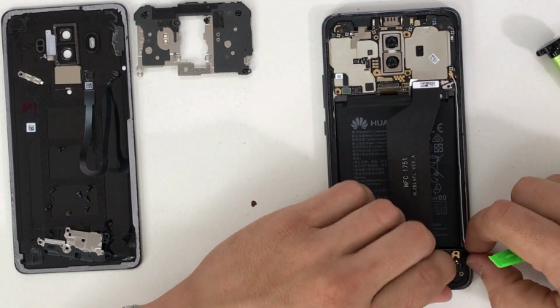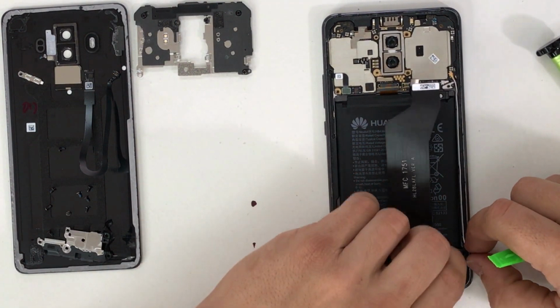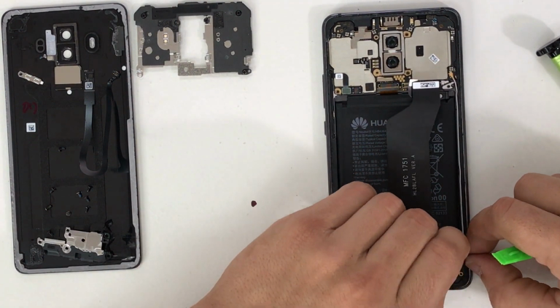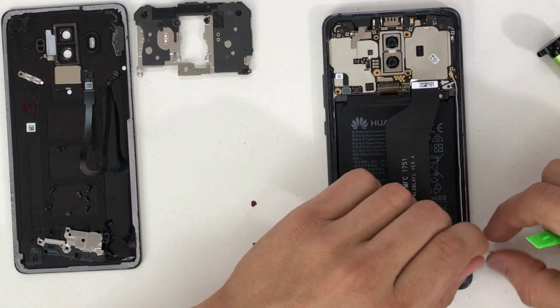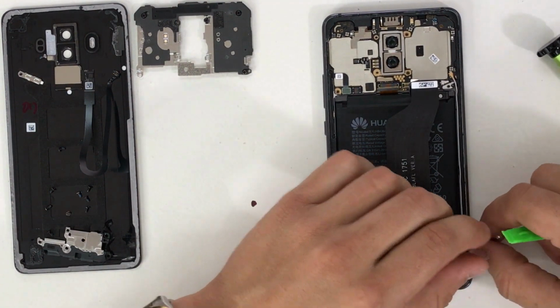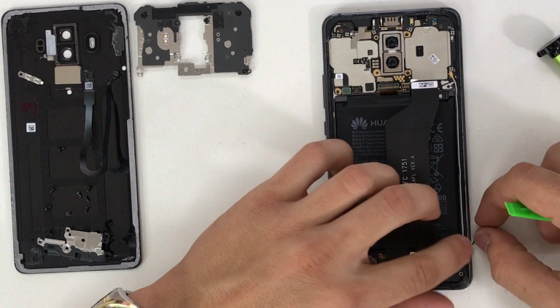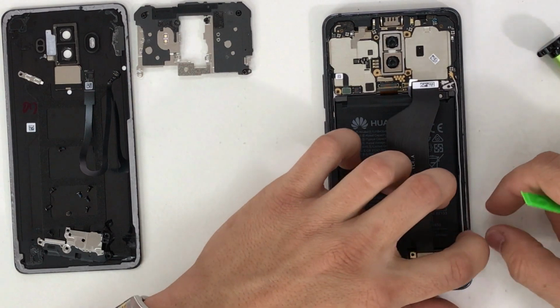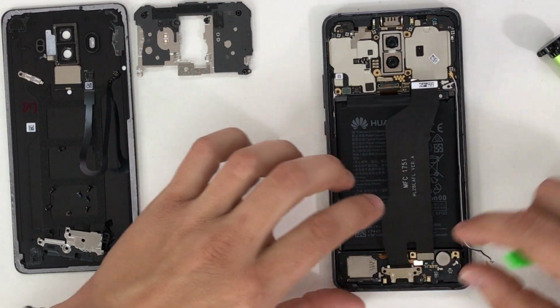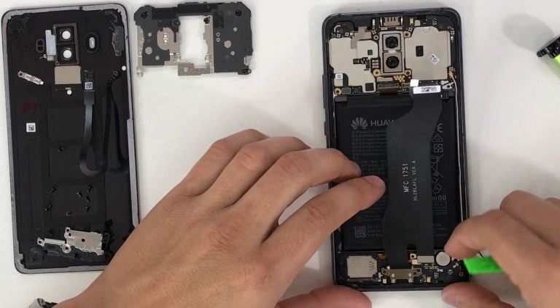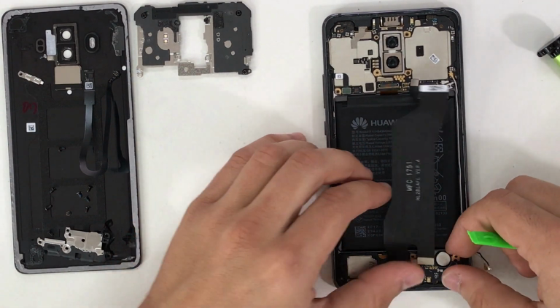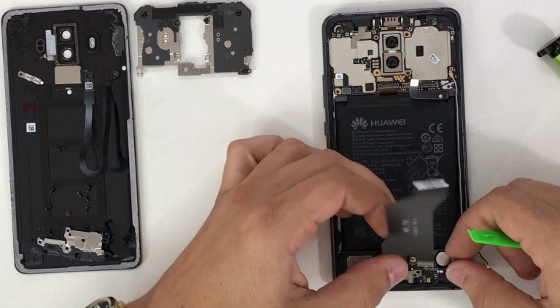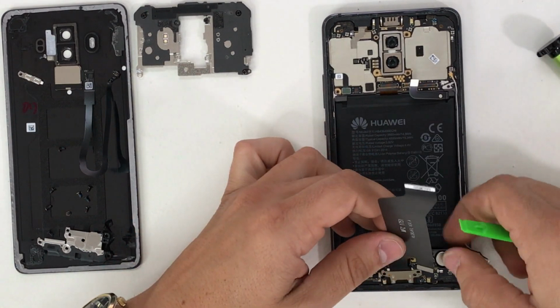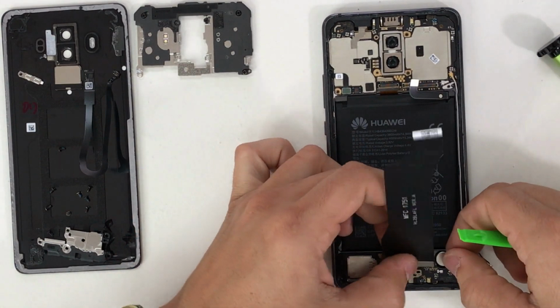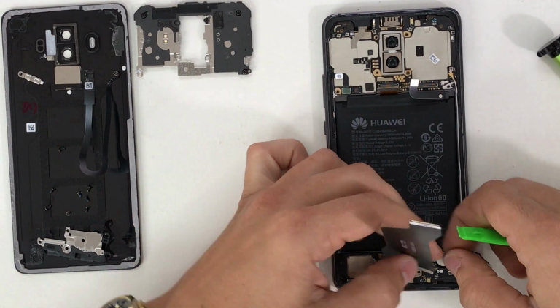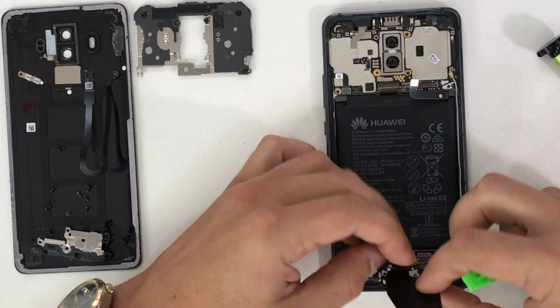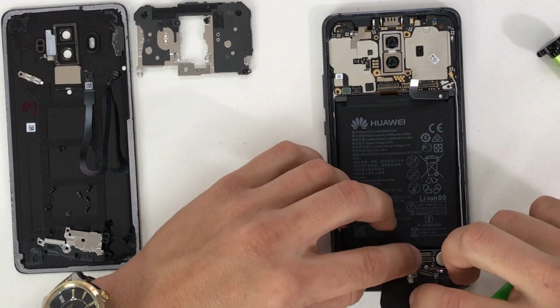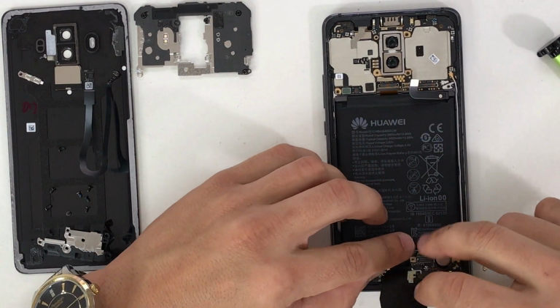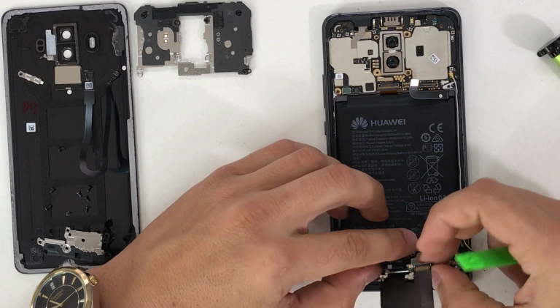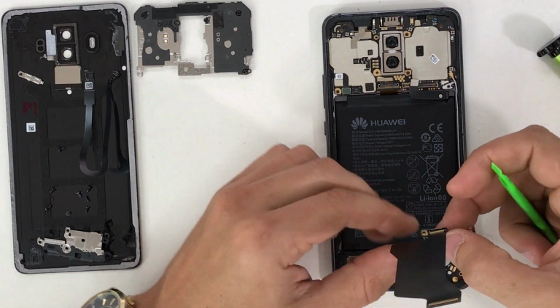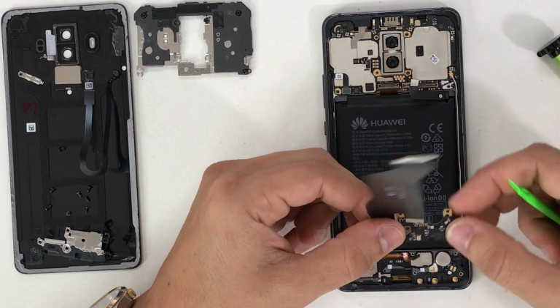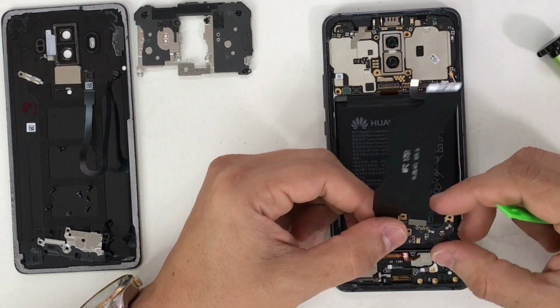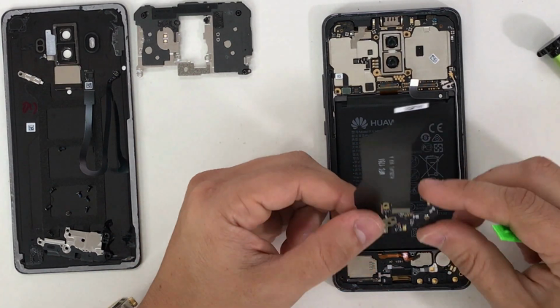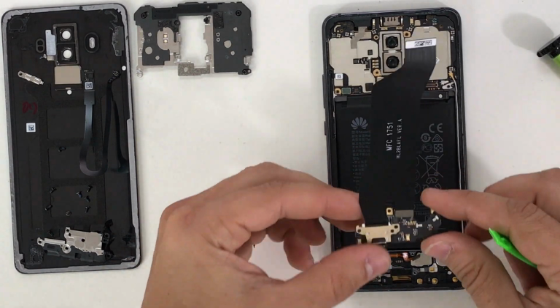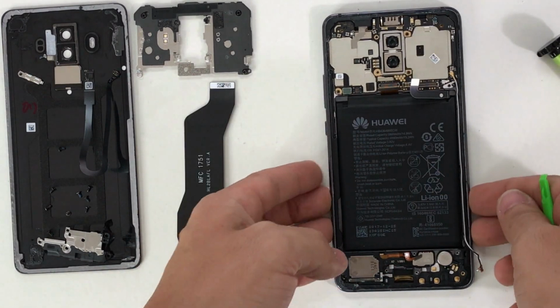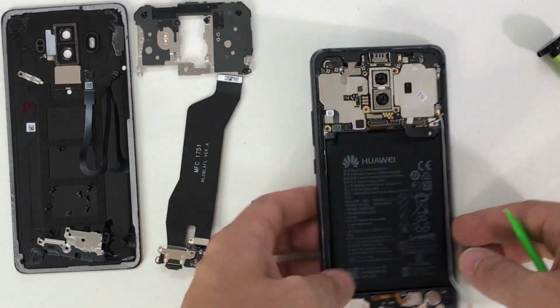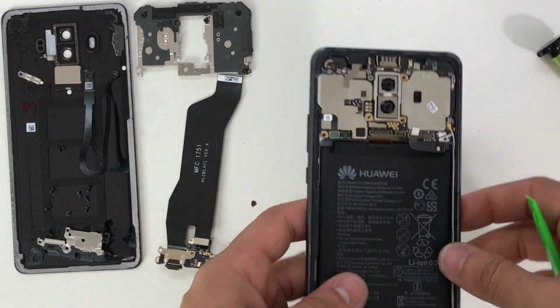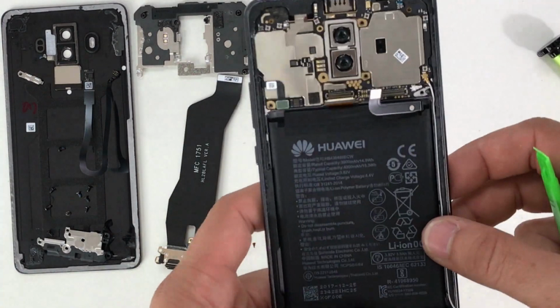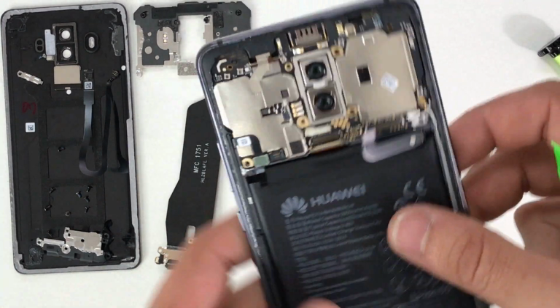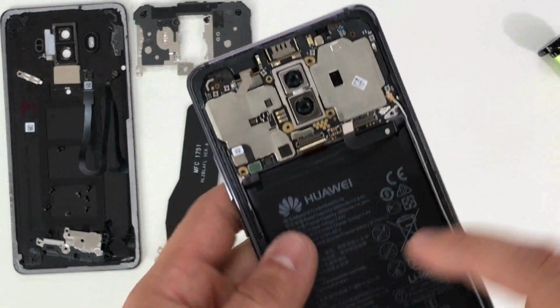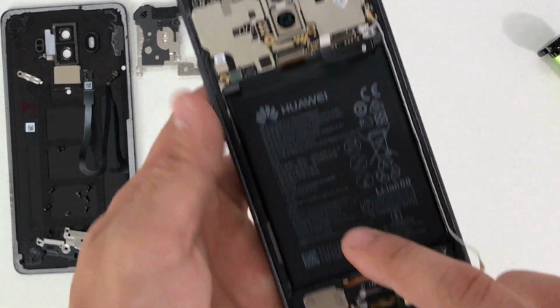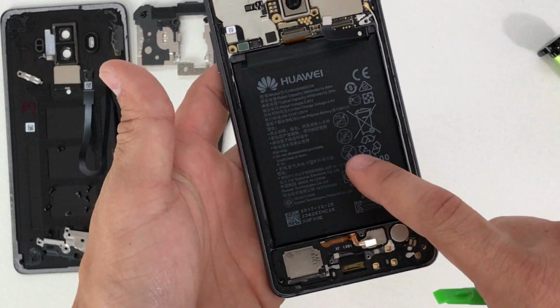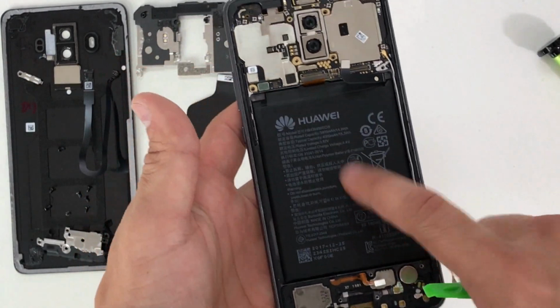Move the antennas out of the way, then pull up on the charging port section and it comes out completely.